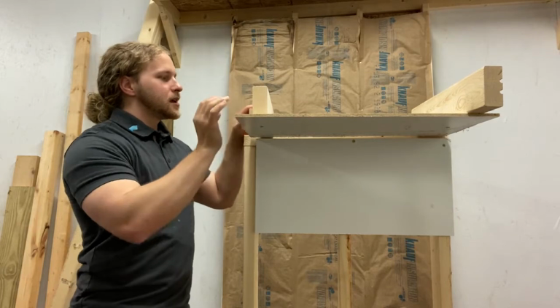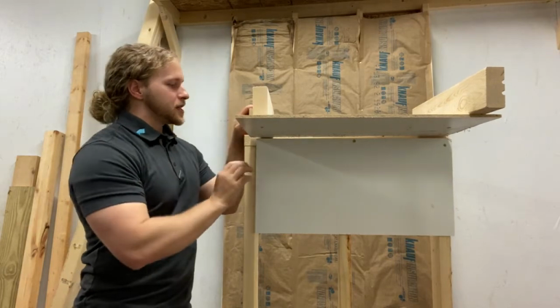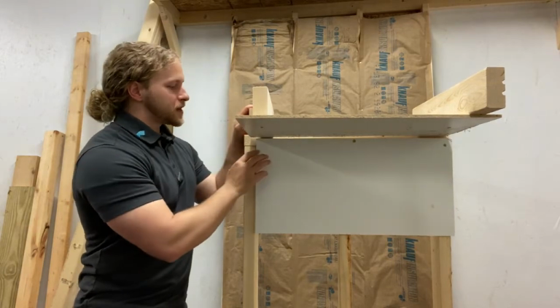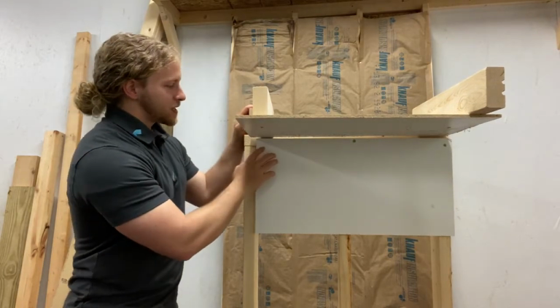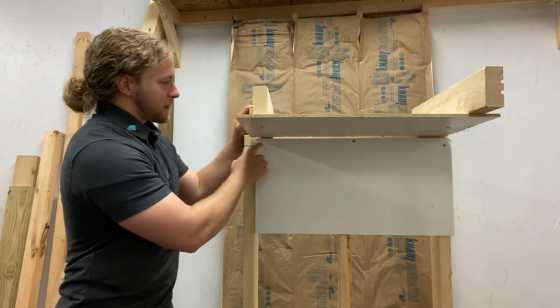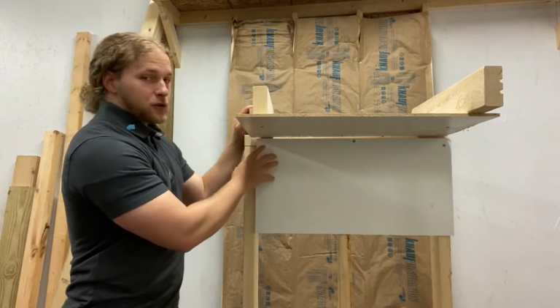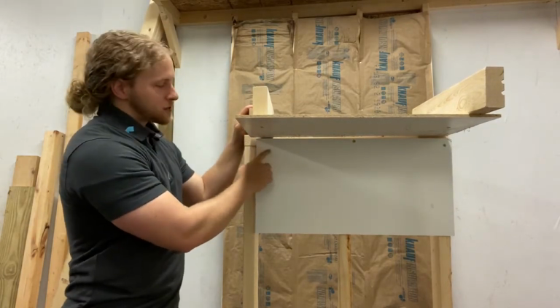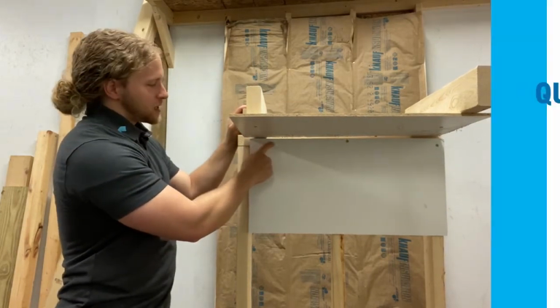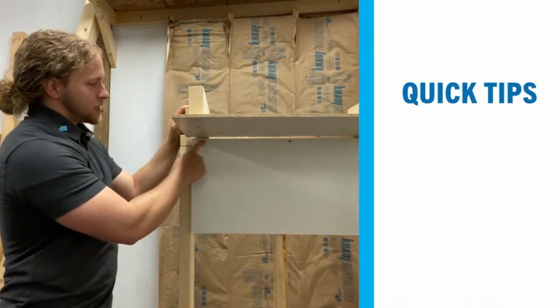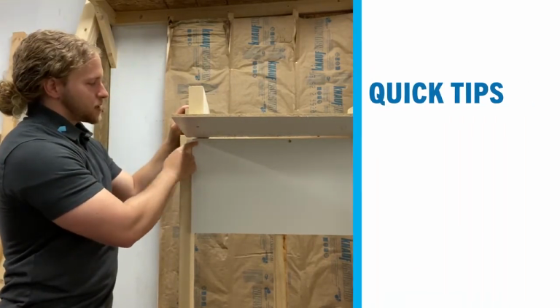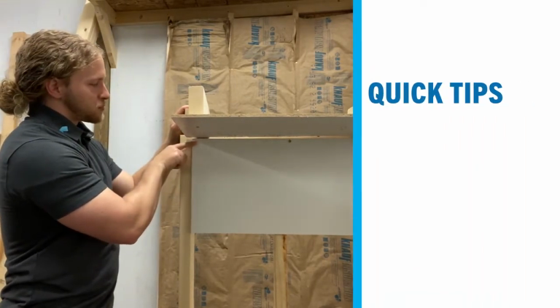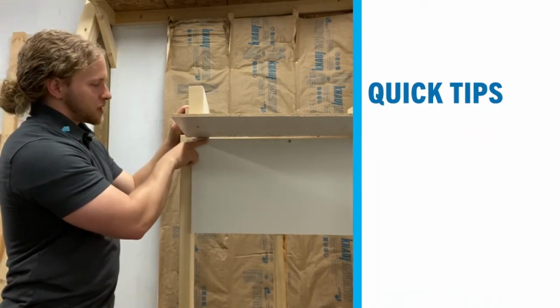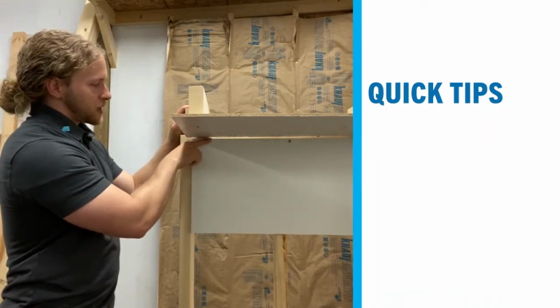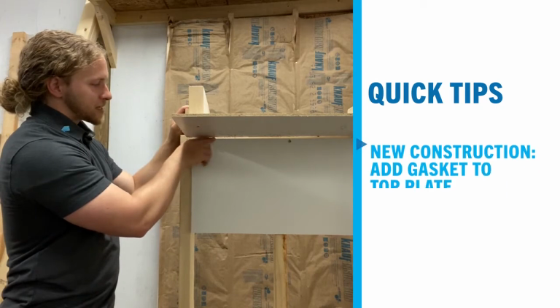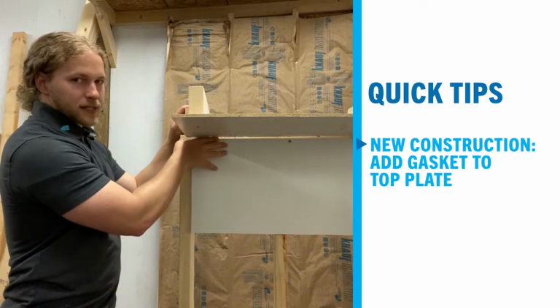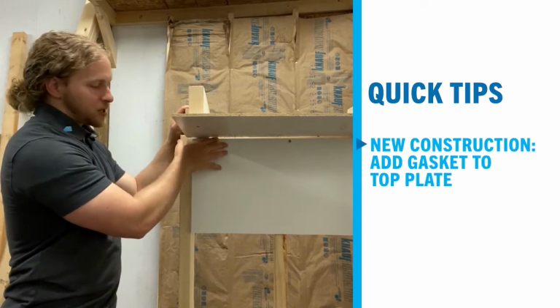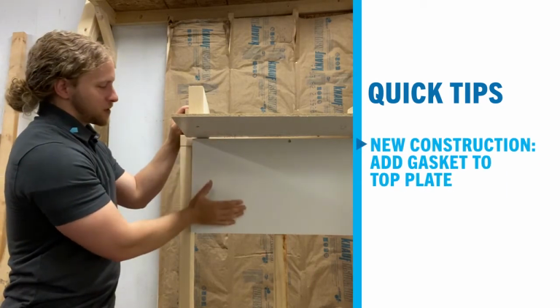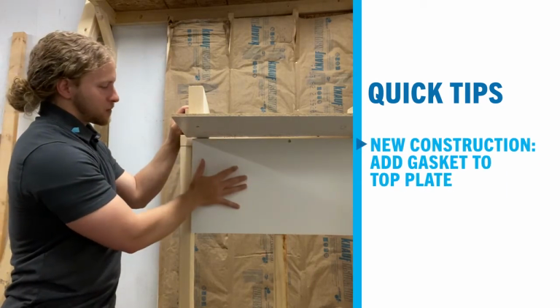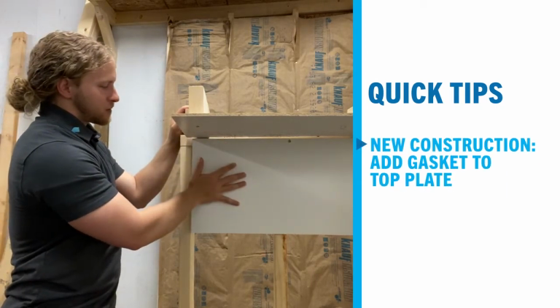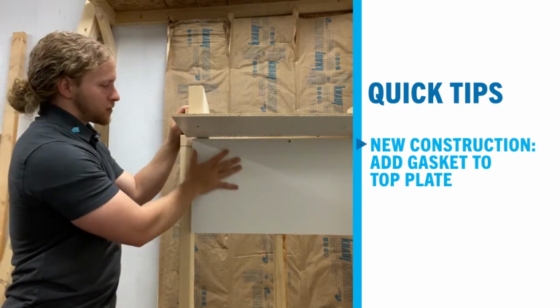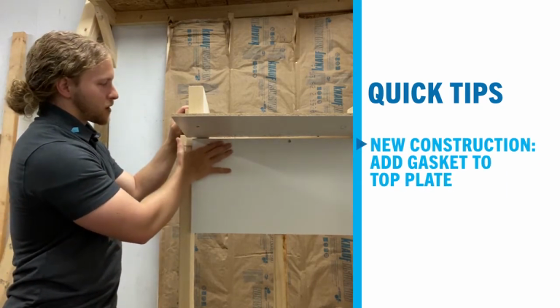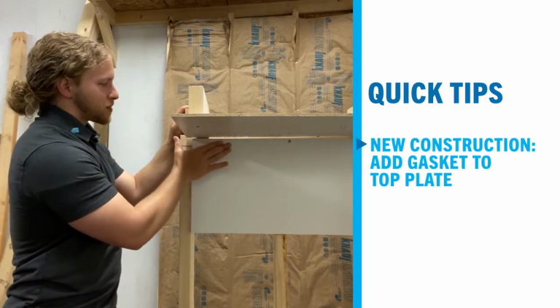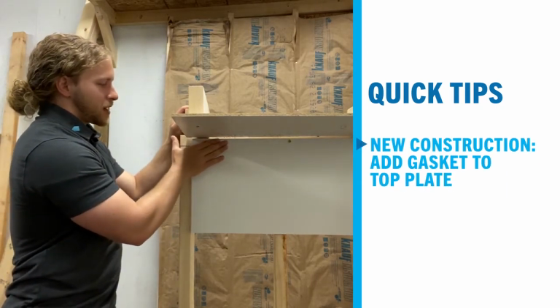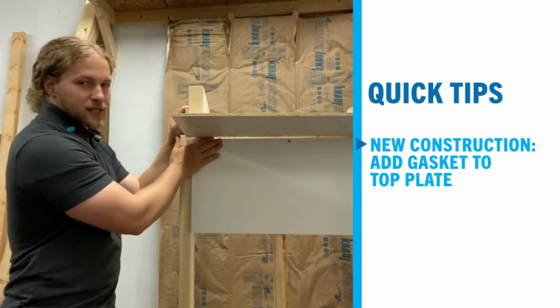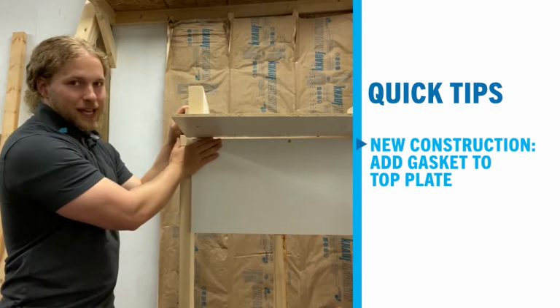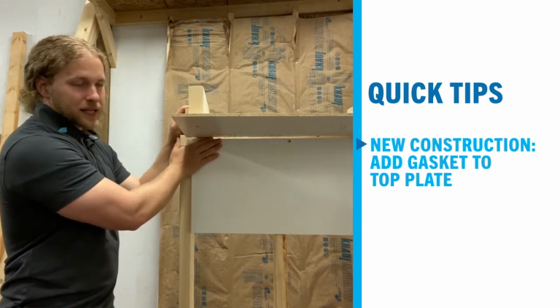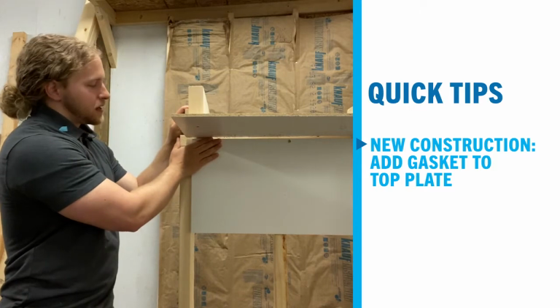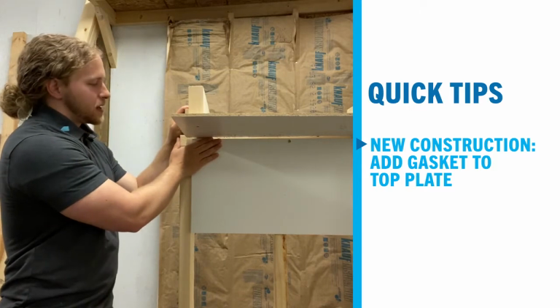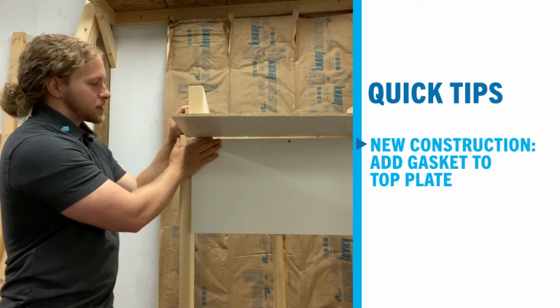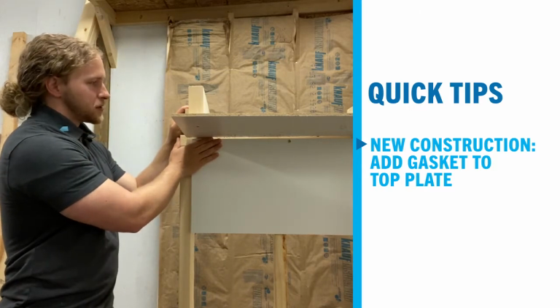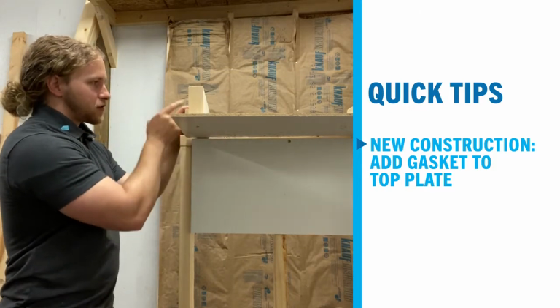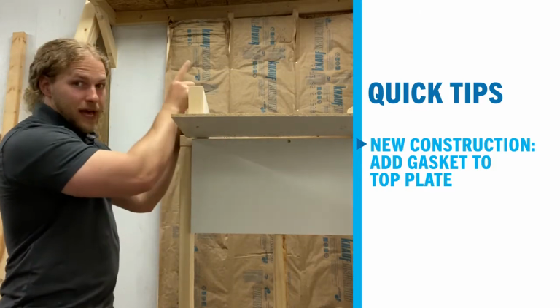The easy fix for this in new construction is to simply put a gasket on the top plate, so when the wall drywall goes up it compresses that gasket and is sealed from the attic.